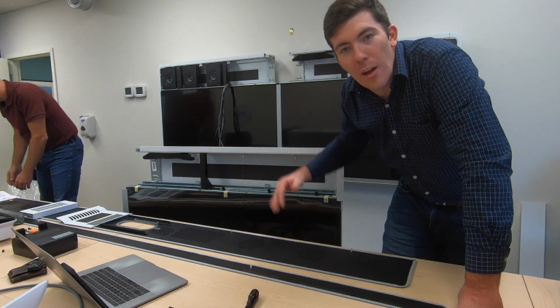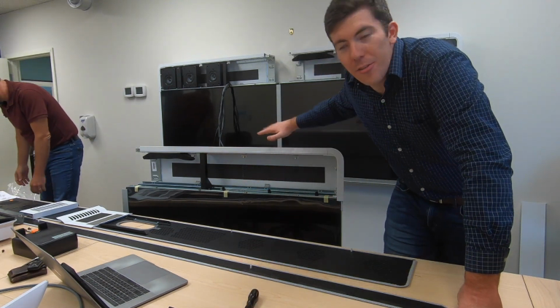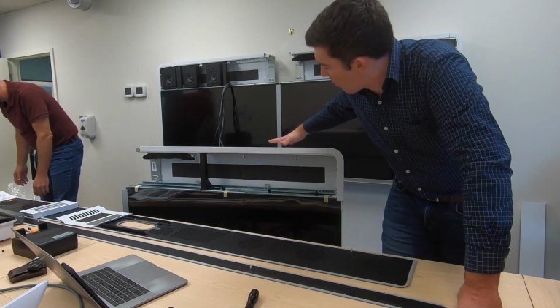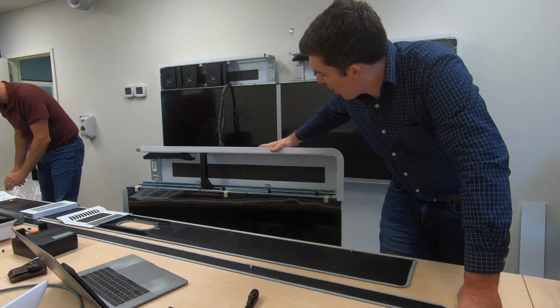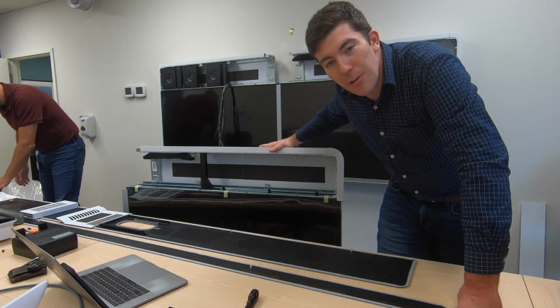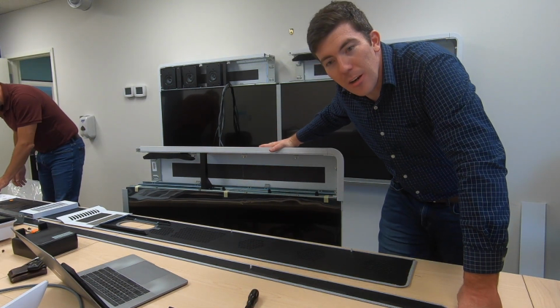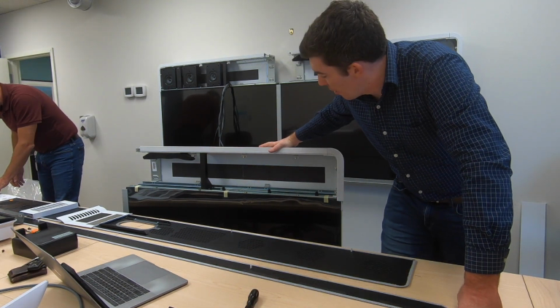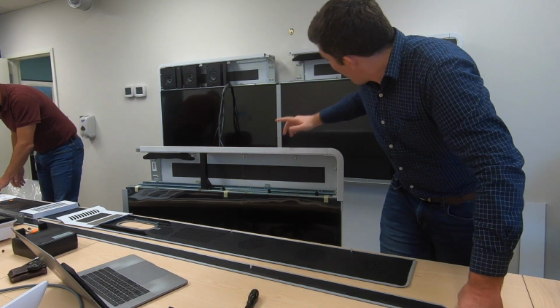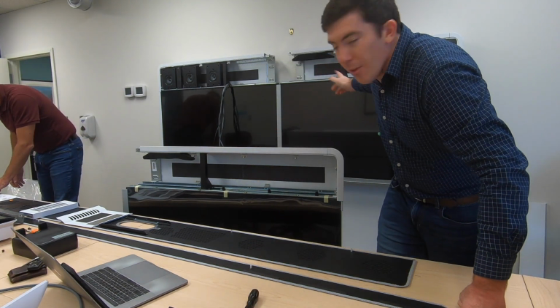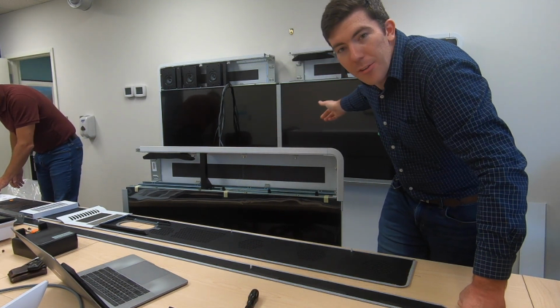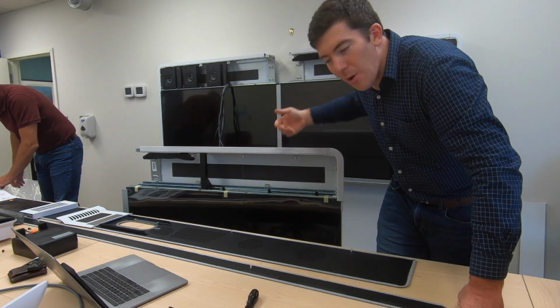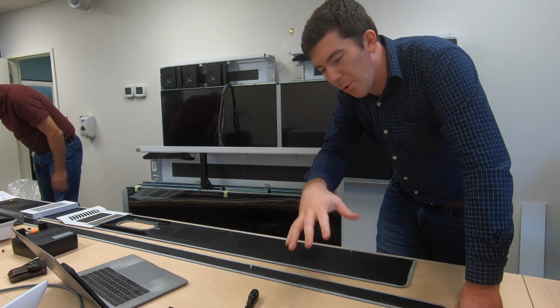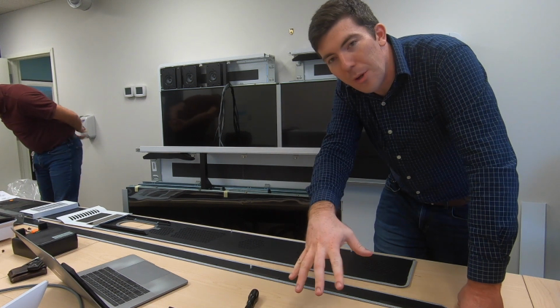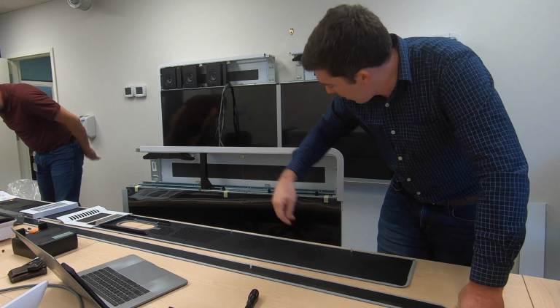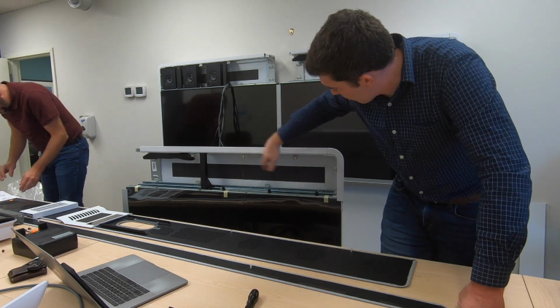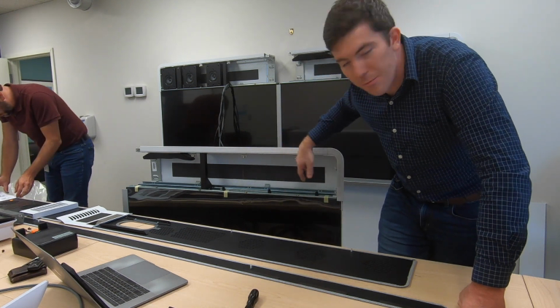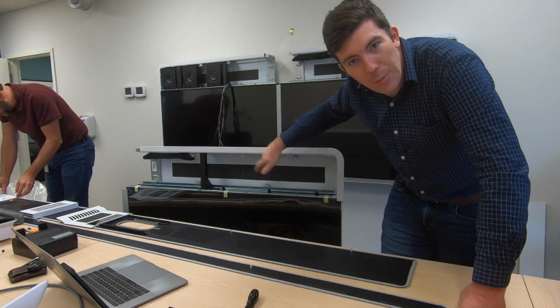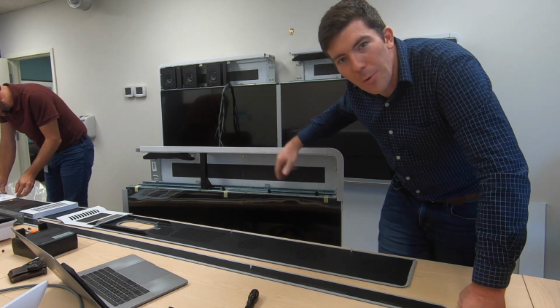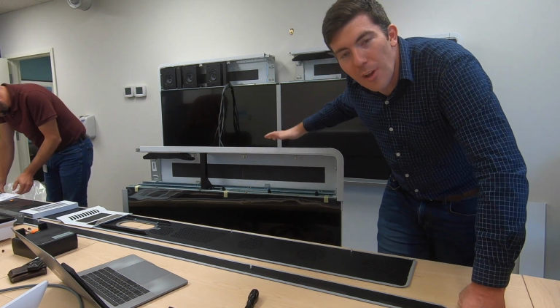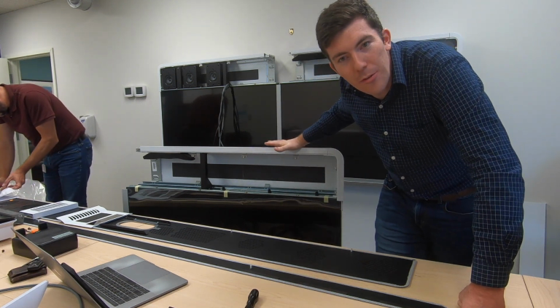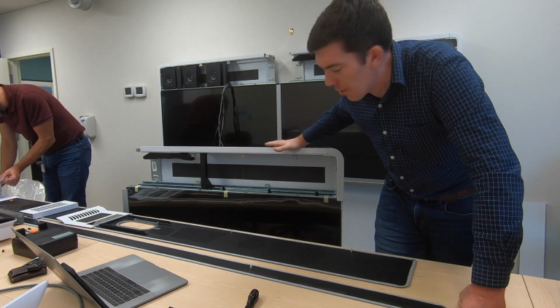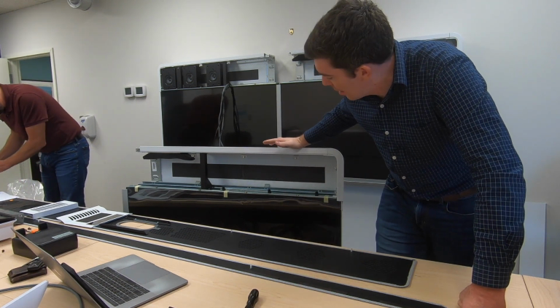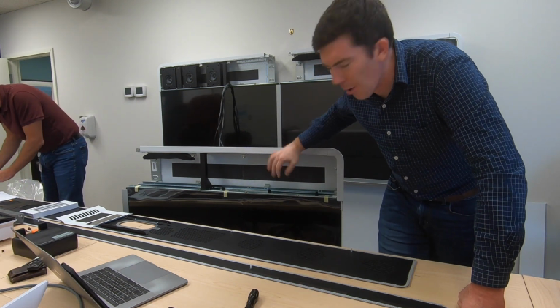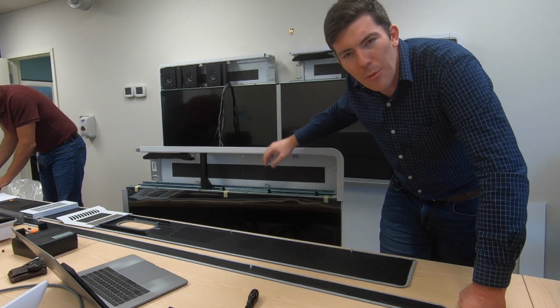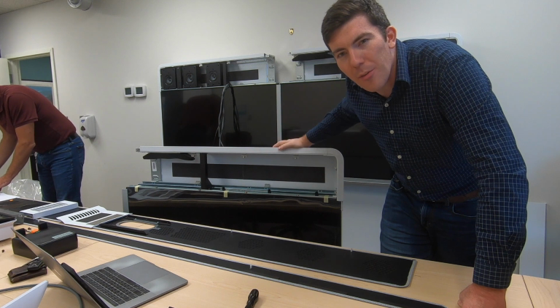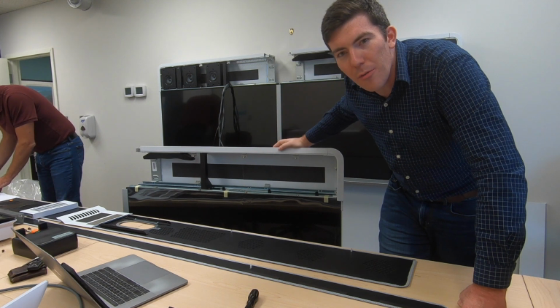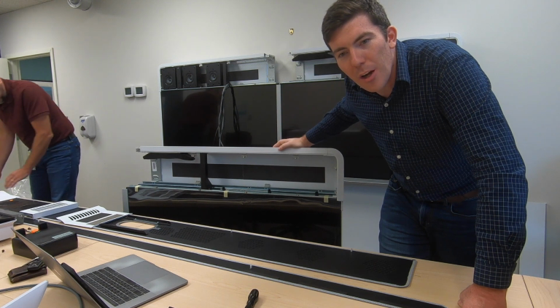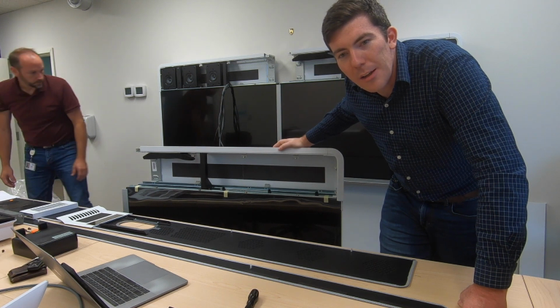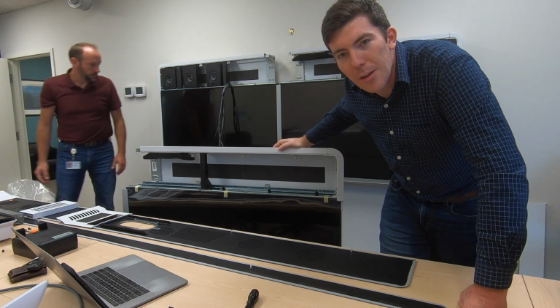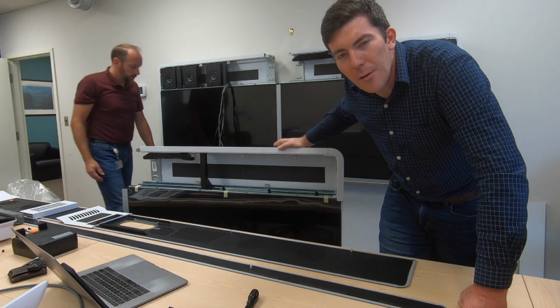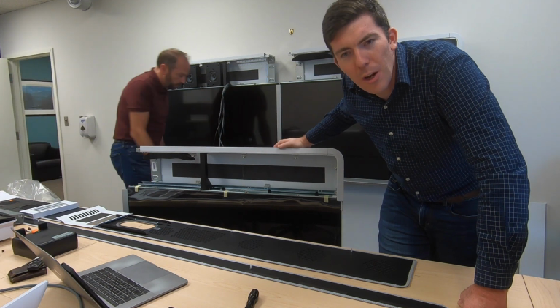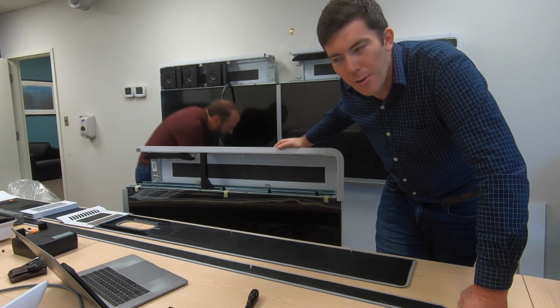As you can see, we have the other half of the unit here. We have the existing unit — we actually pulled the speakers out of it because the replacement part does not come with the speakers. There are a couple cables that we'll have to pull over as well, but we're getting there slowly.